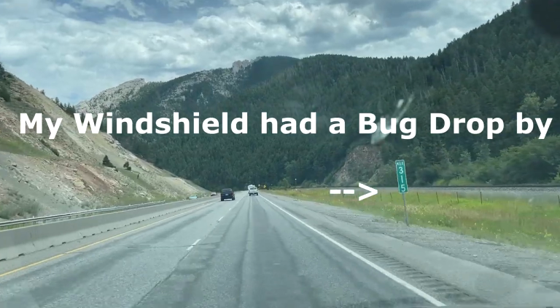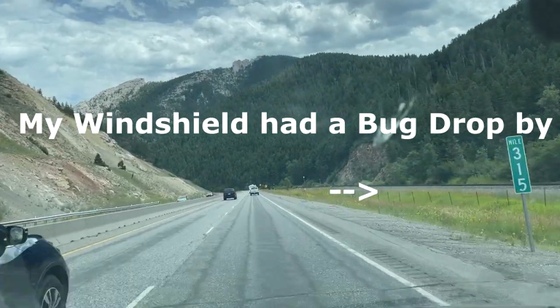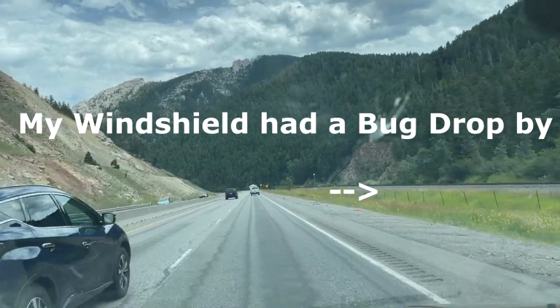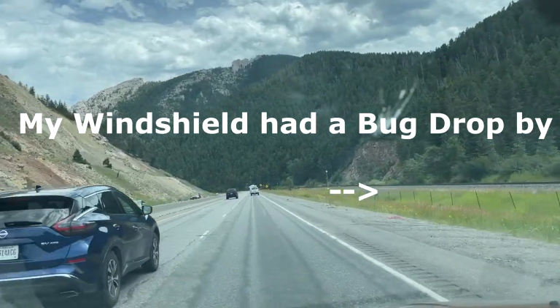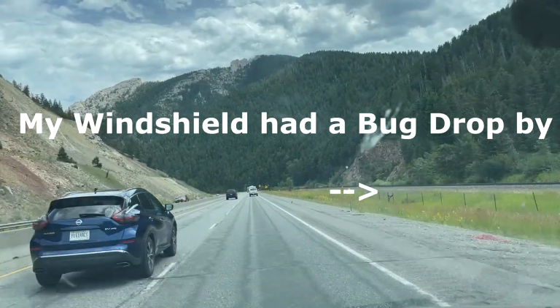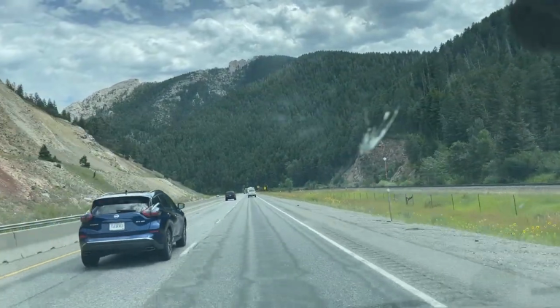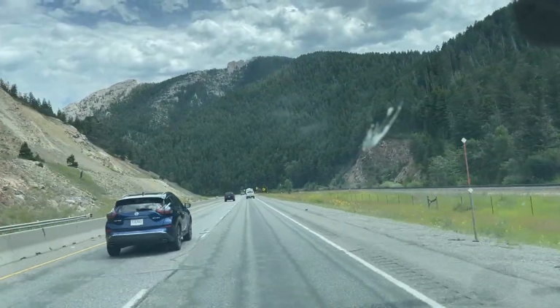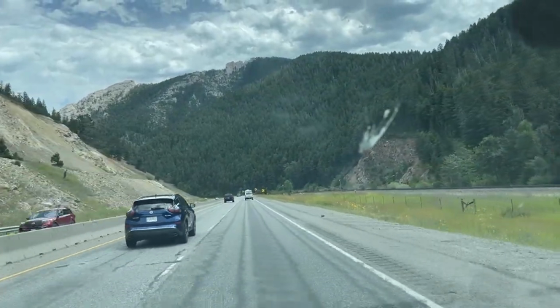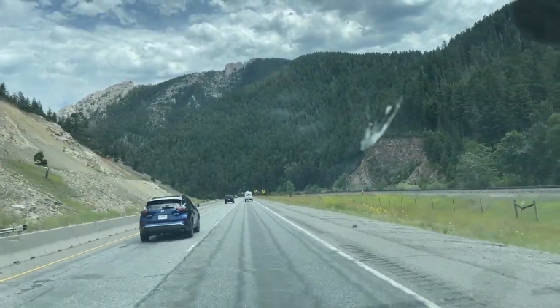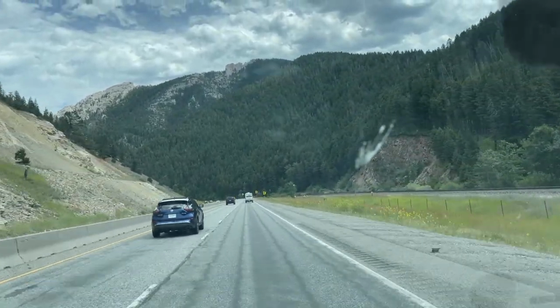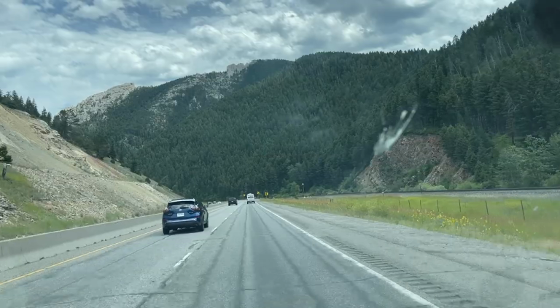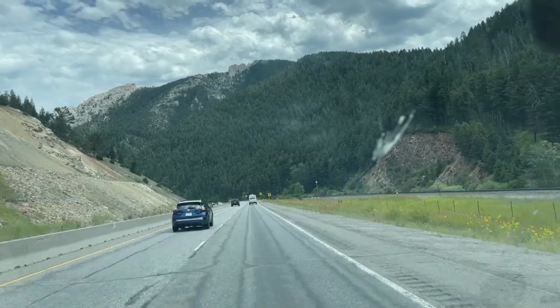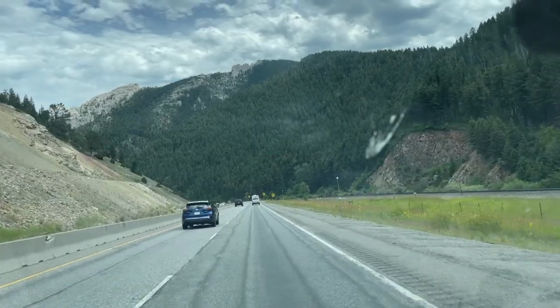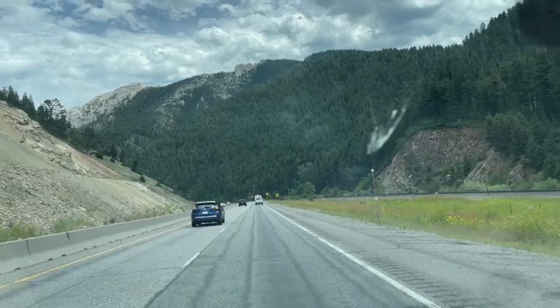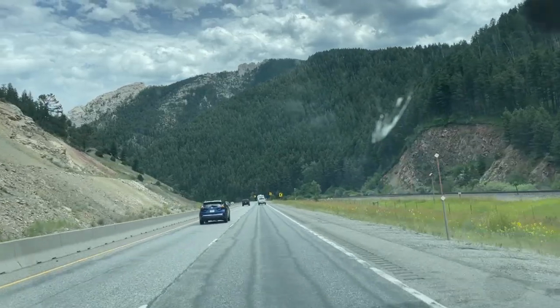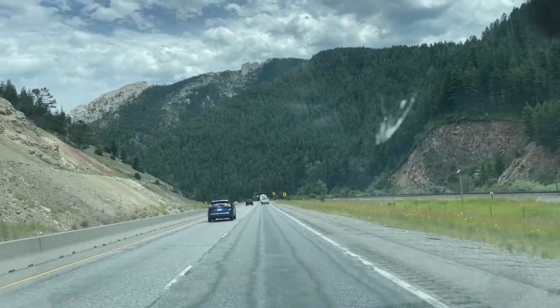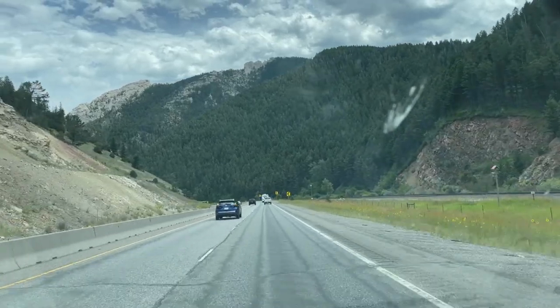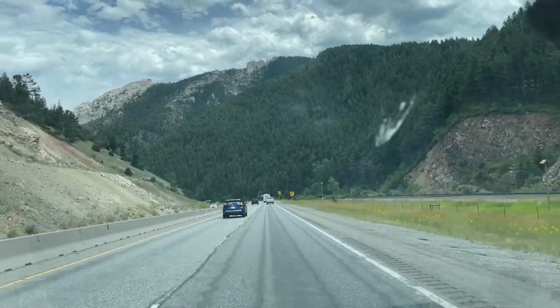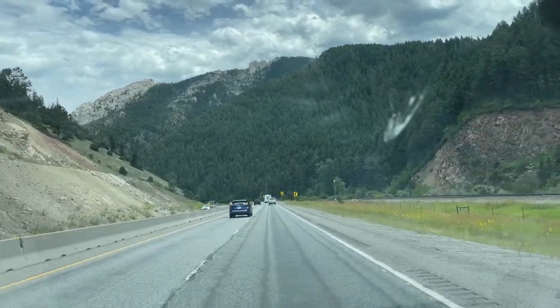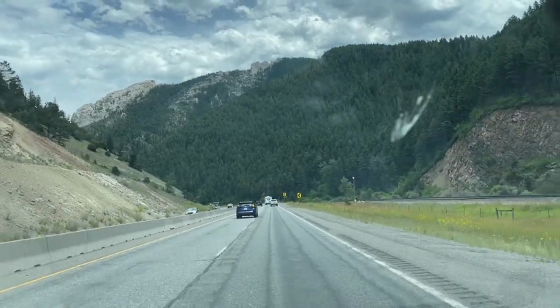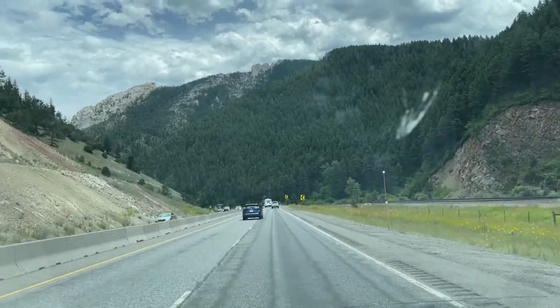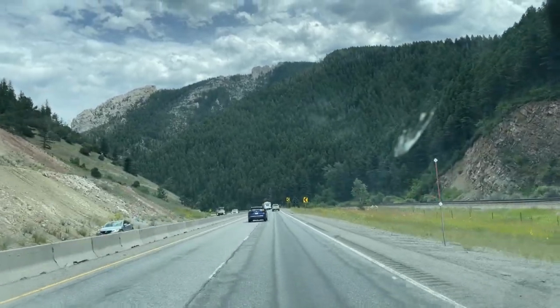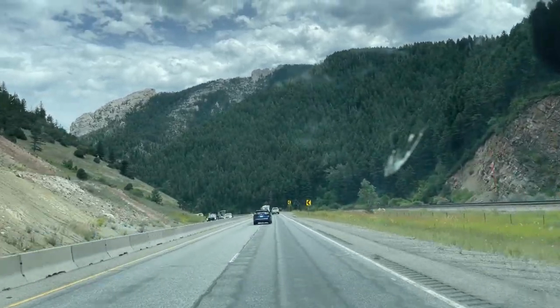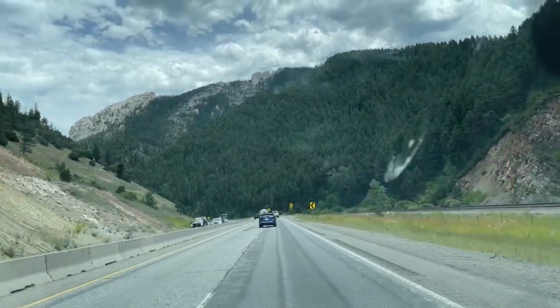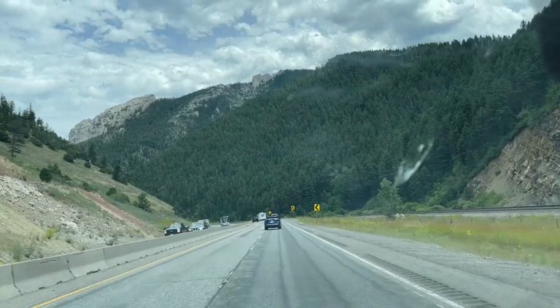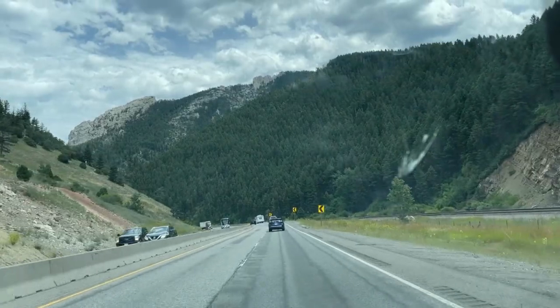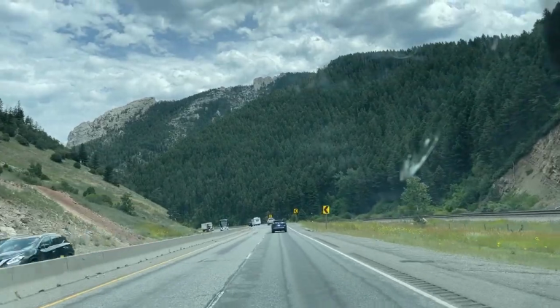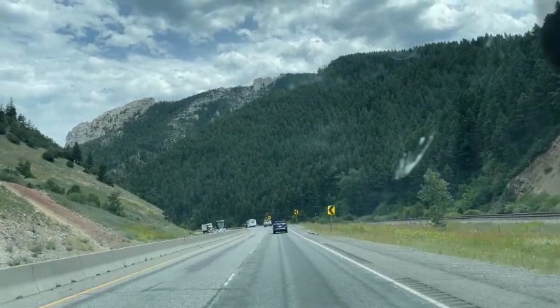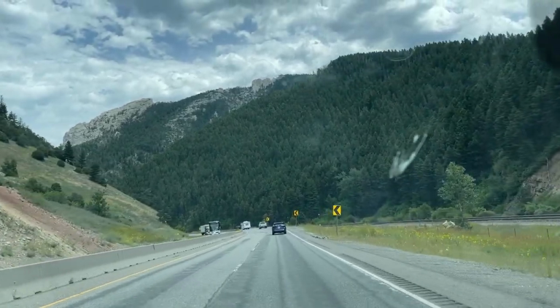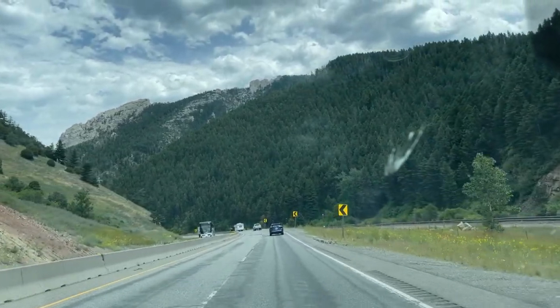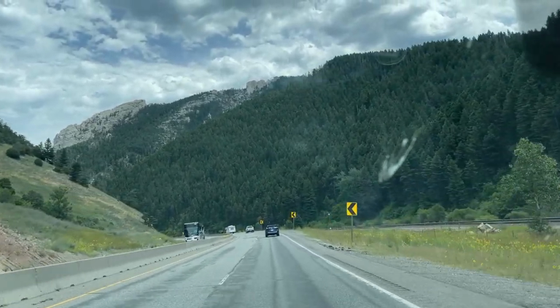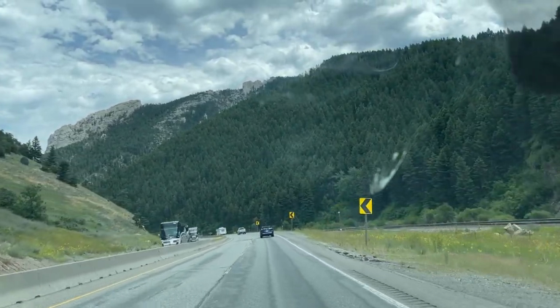I'm about 14 miles from Livingston. I love this part of the canyon — the beautiful rock formations up there. Just beautiful.